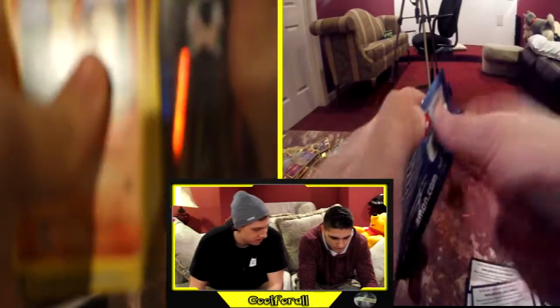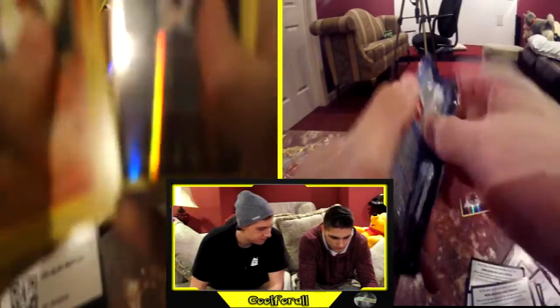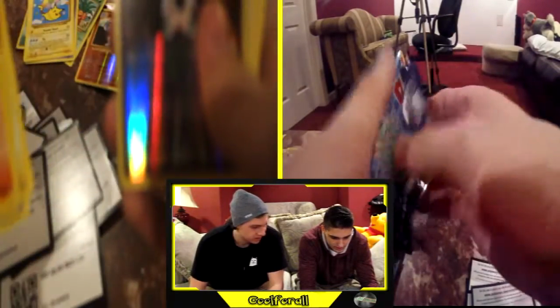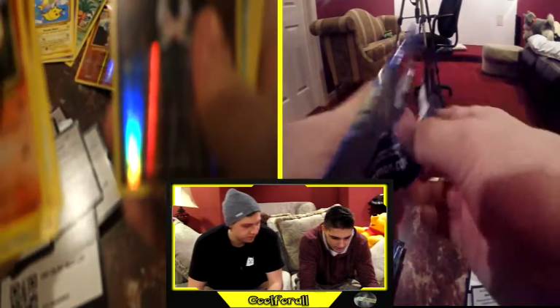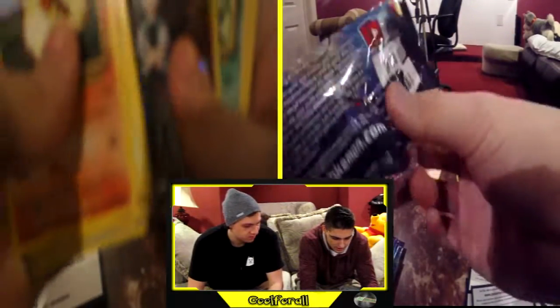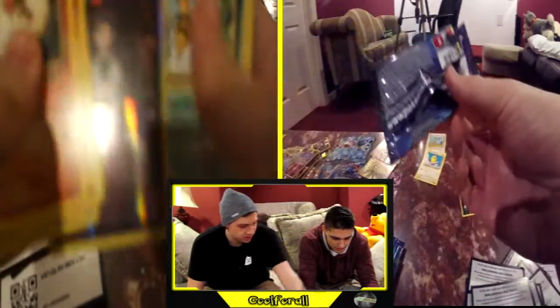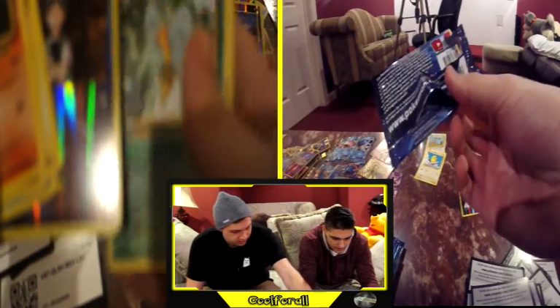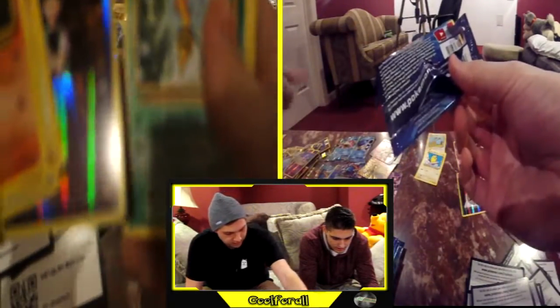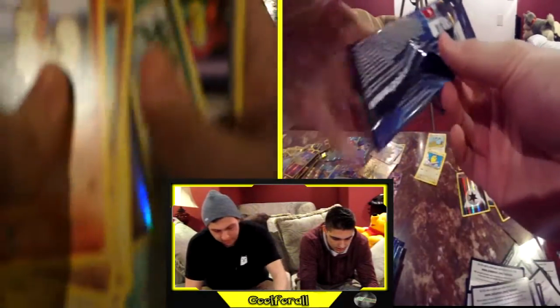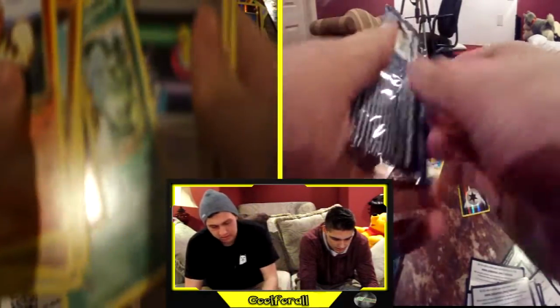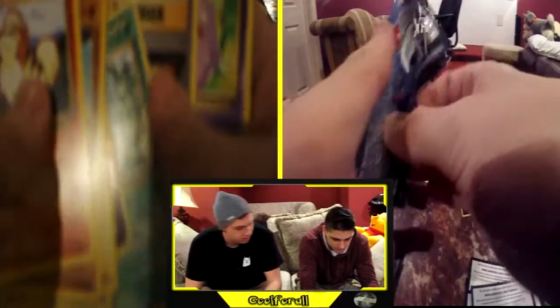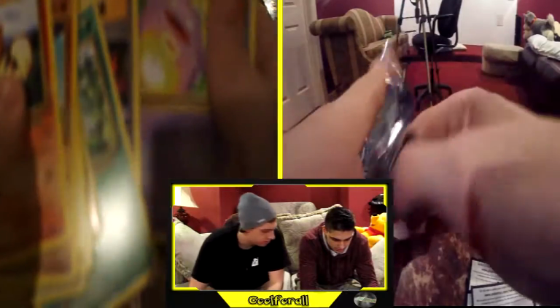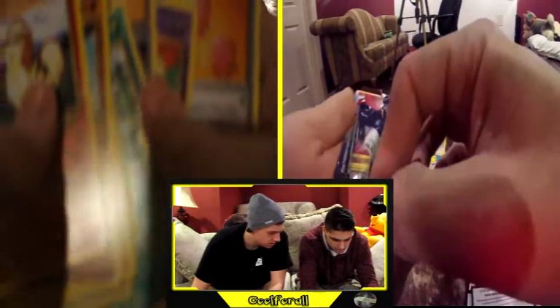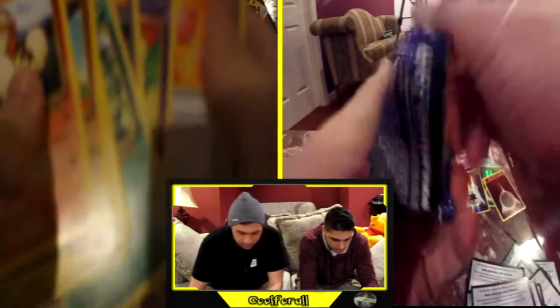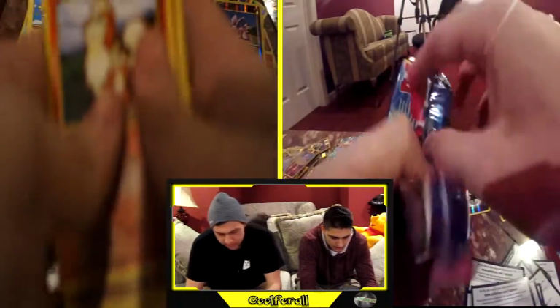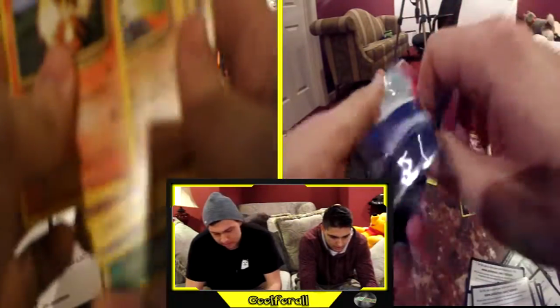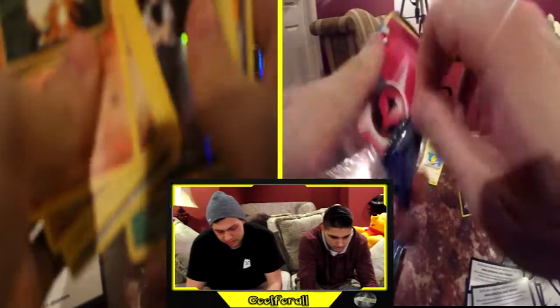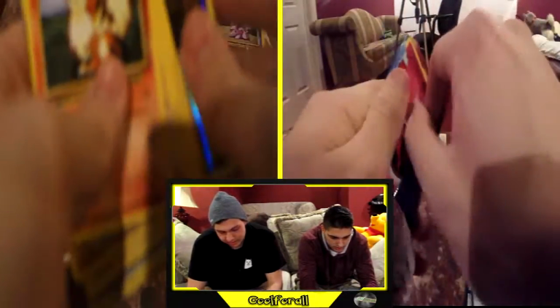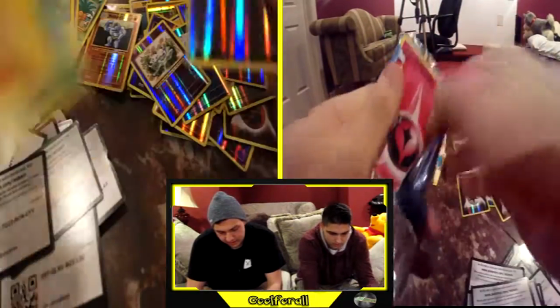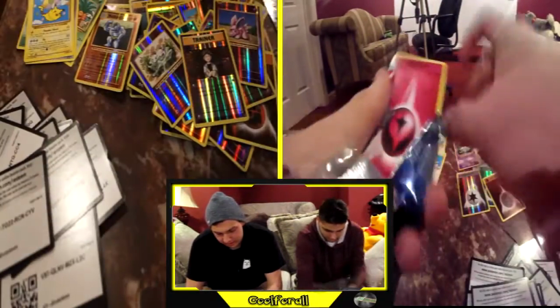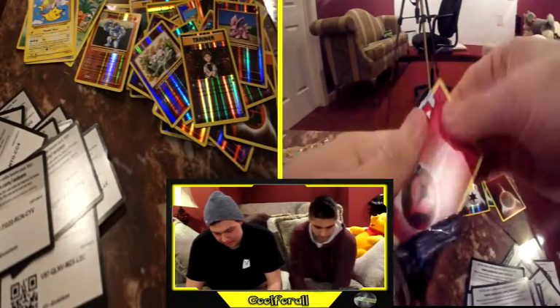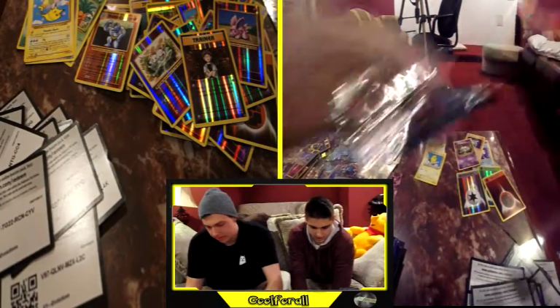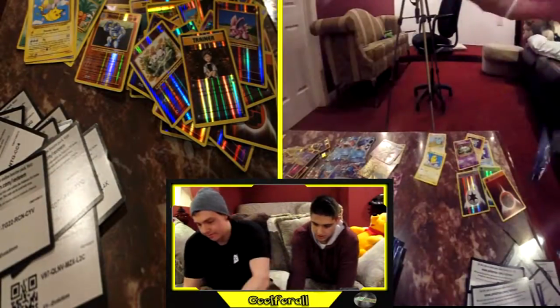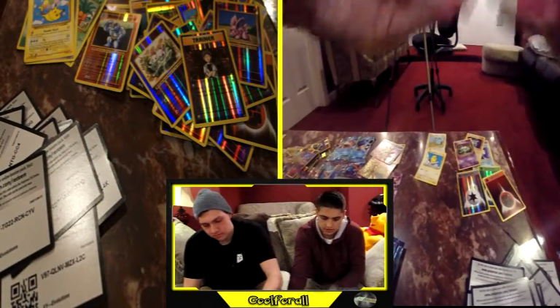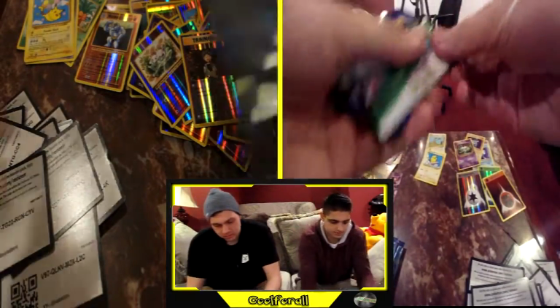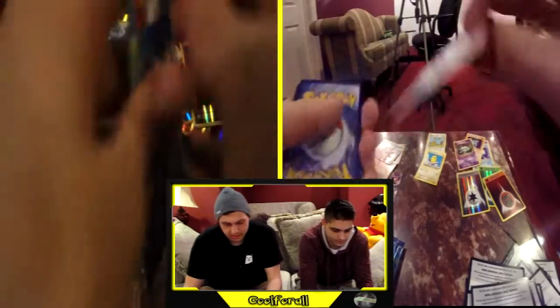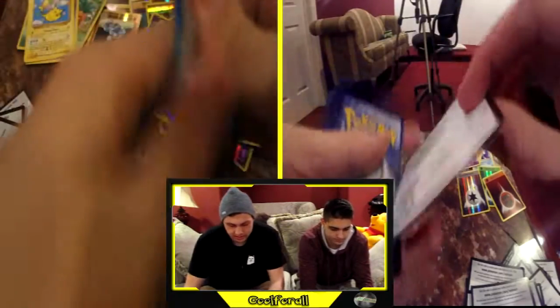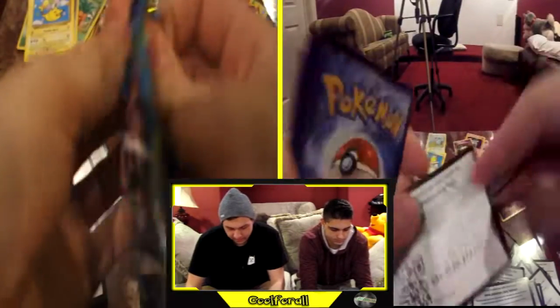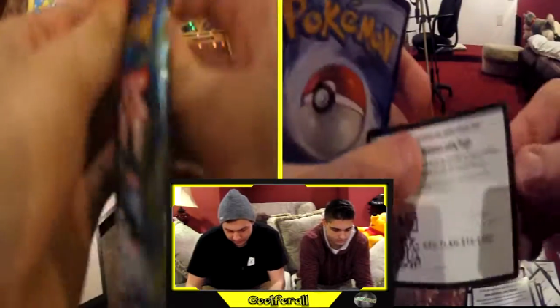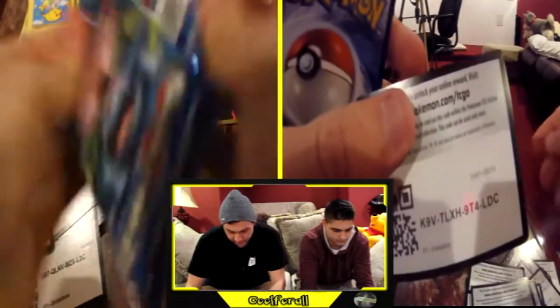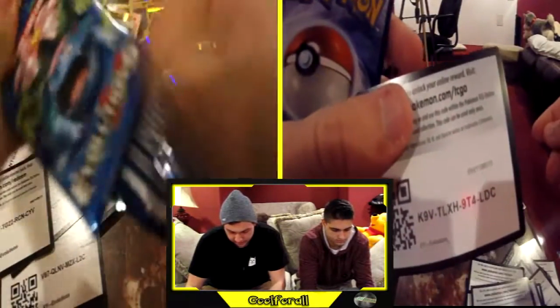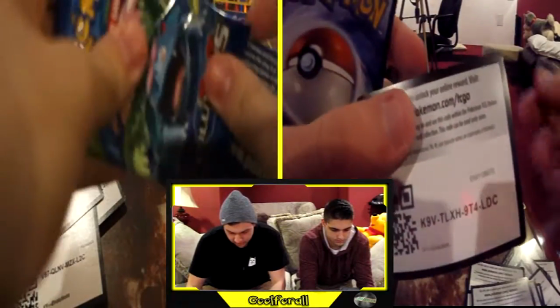Reverse holo Brock's Spirit. B-draw and nothing. Nothing. Nothing. Alright, let's see — there we go, next code.